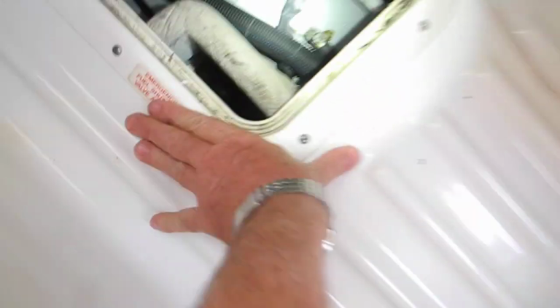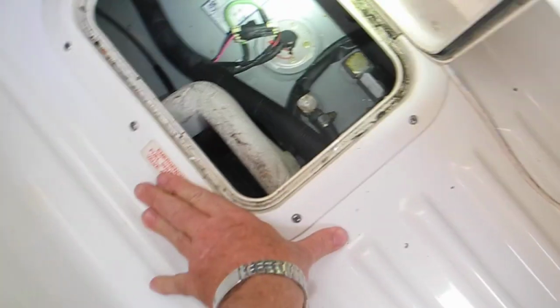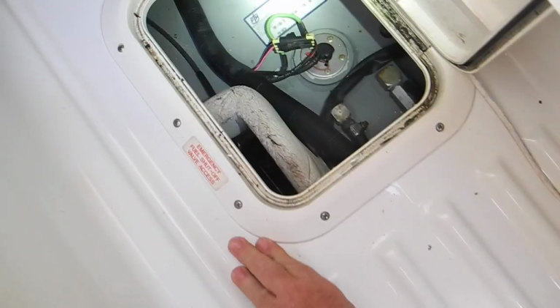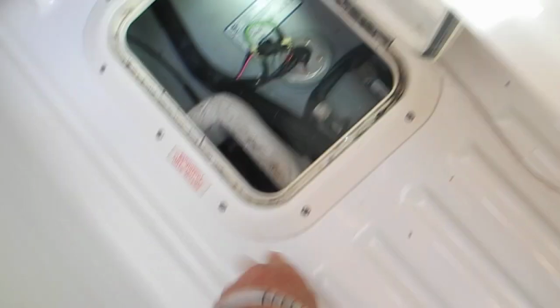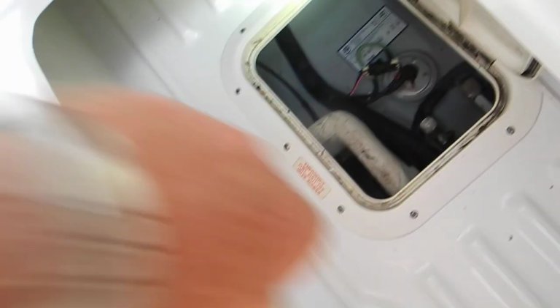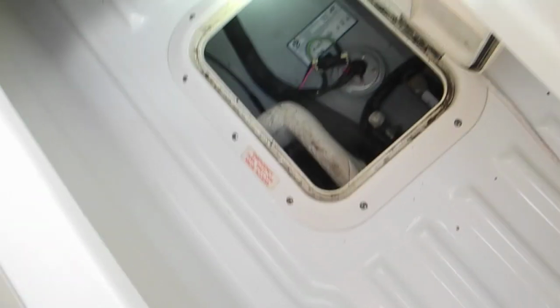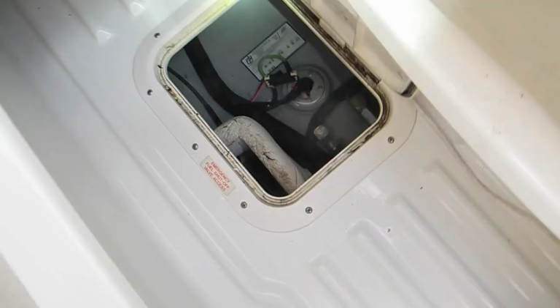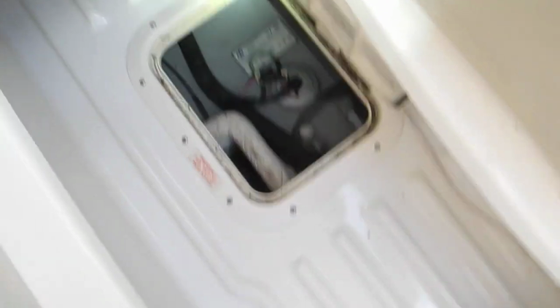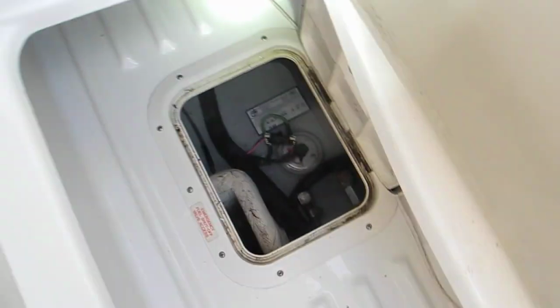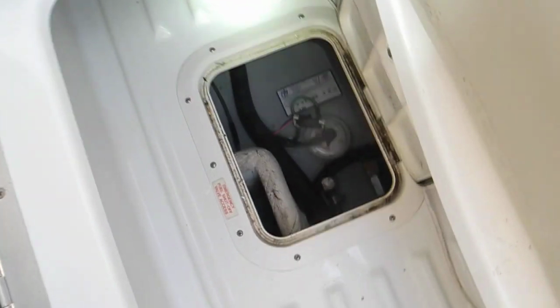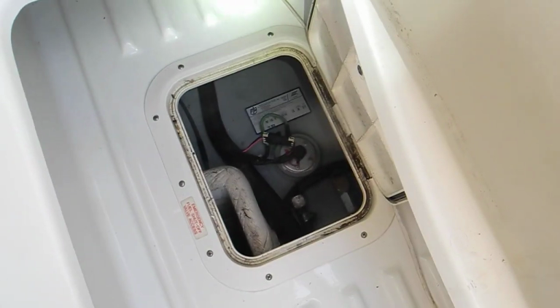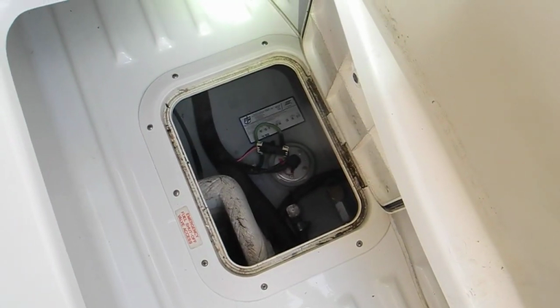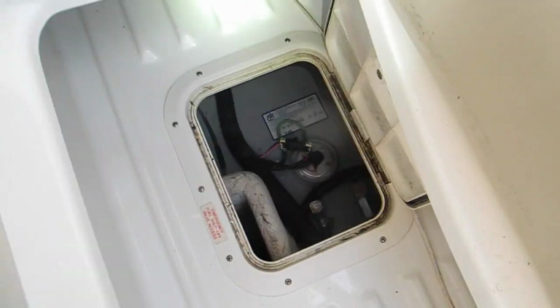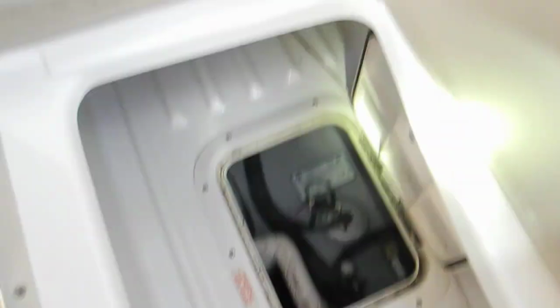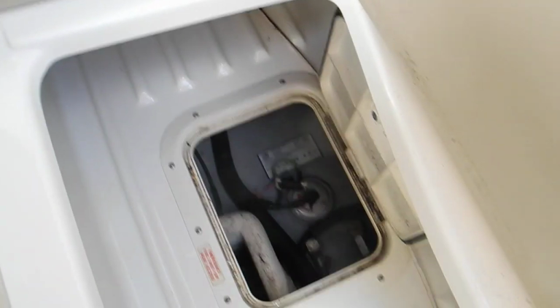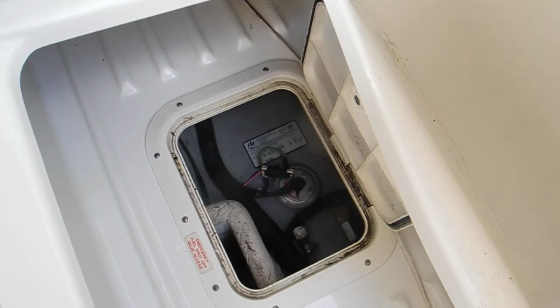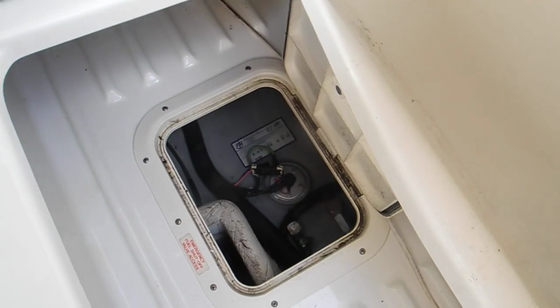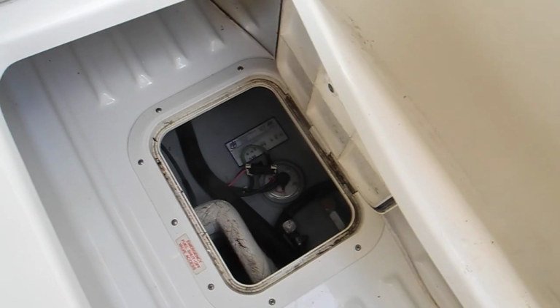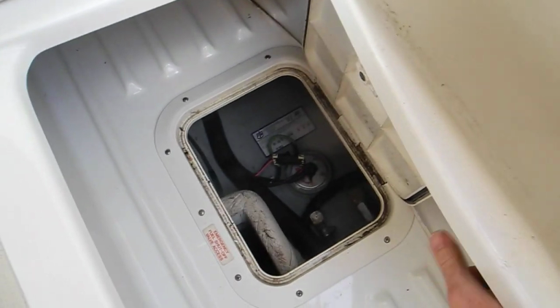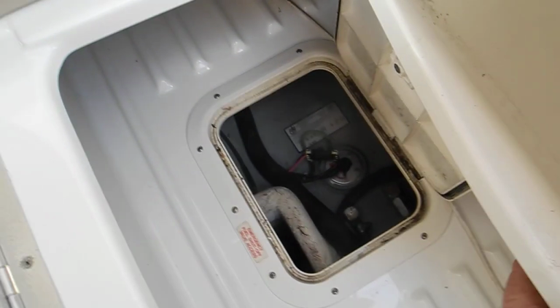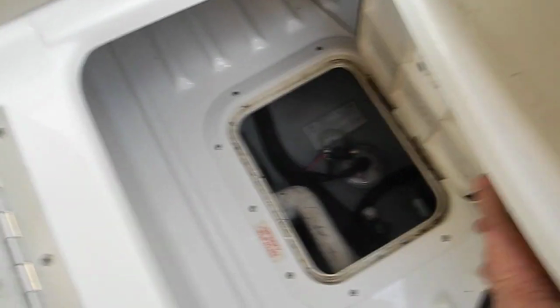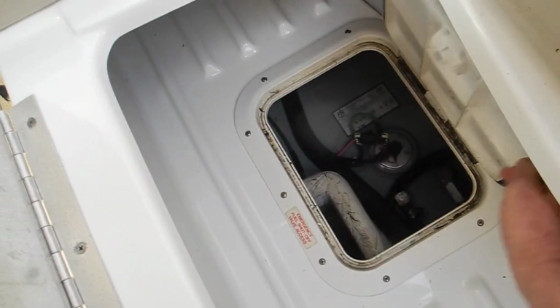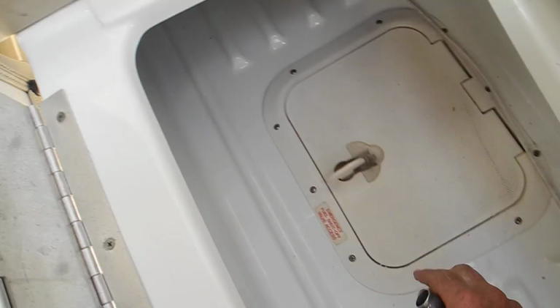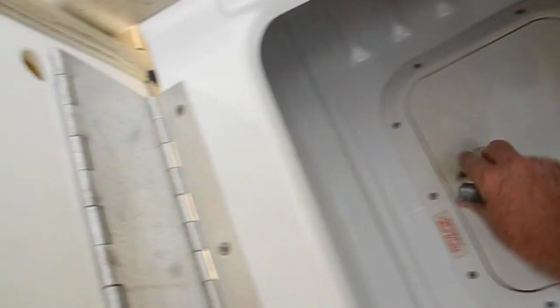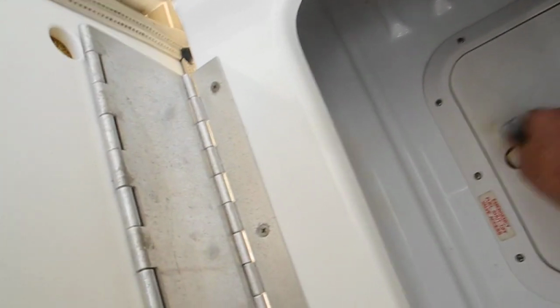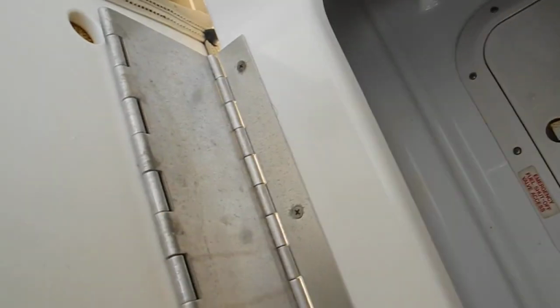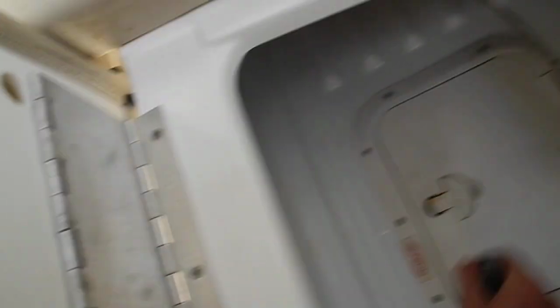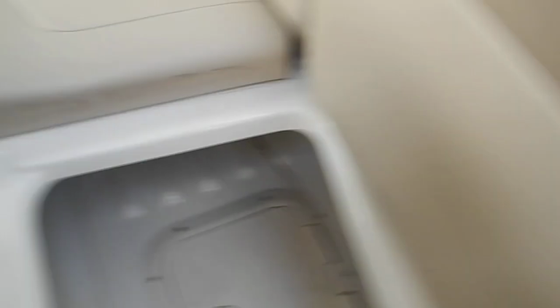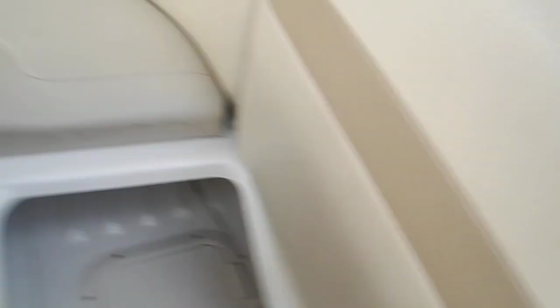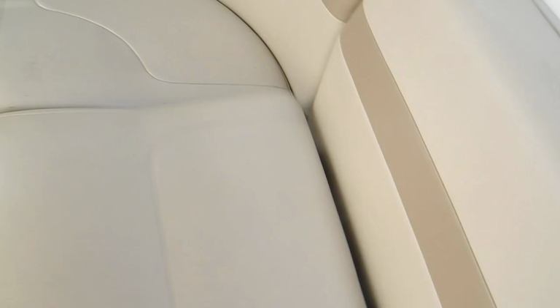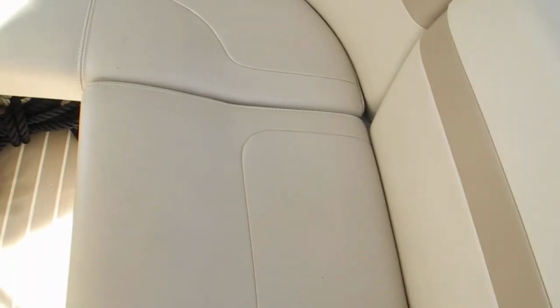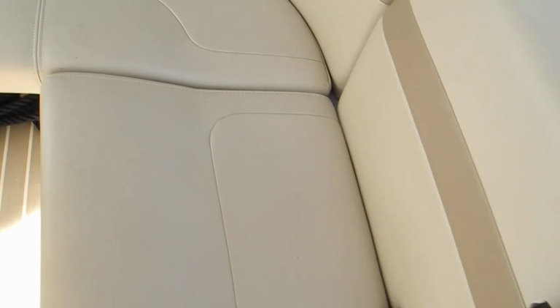So when you own a boat it's important that you understand the firefighting protection systems that you have aboard your boat, and where you can get to the emergency fuel shut off valves.